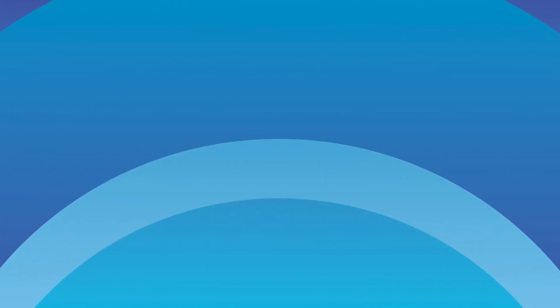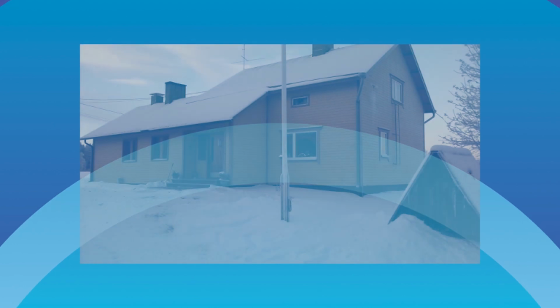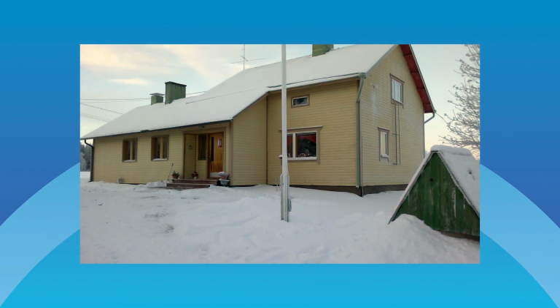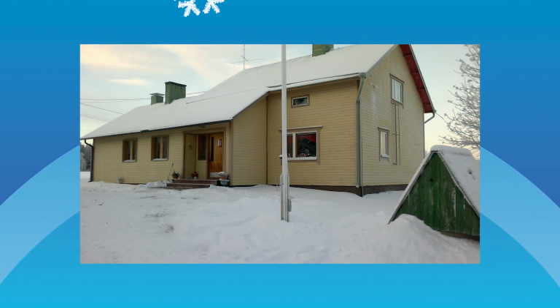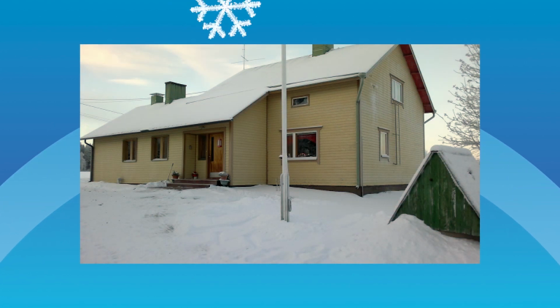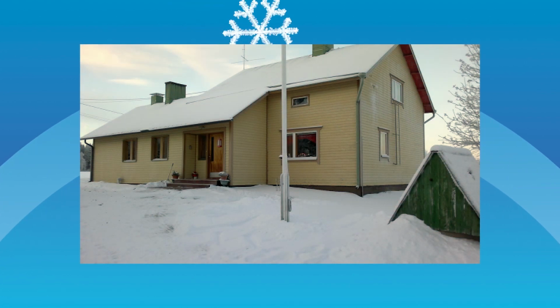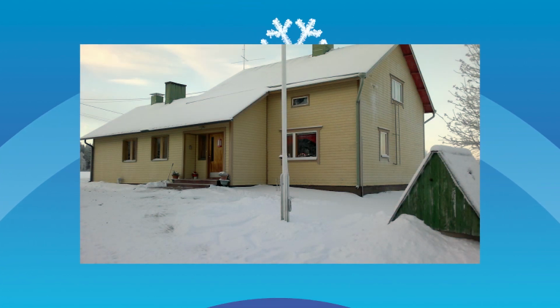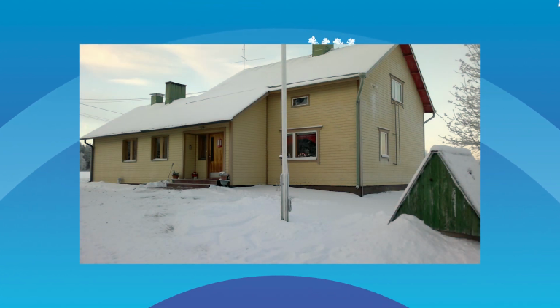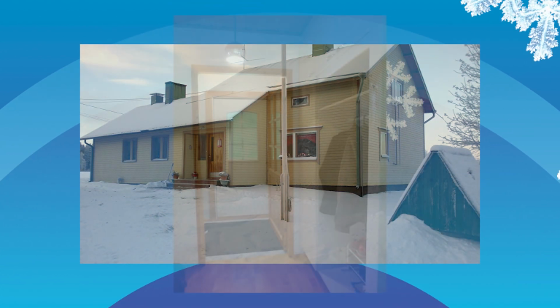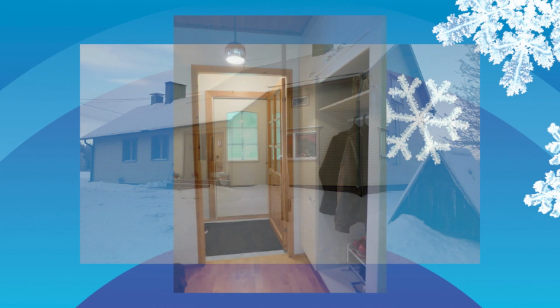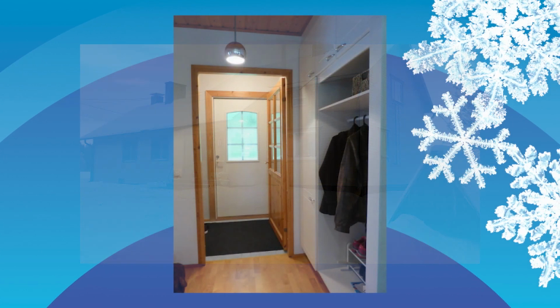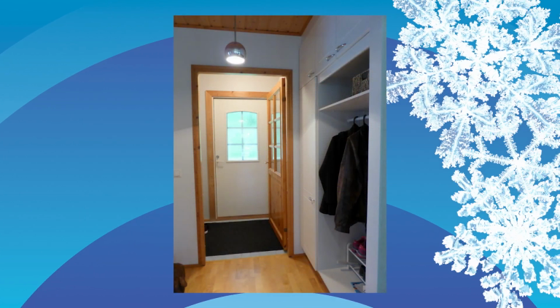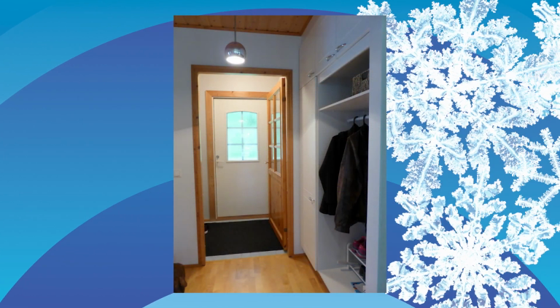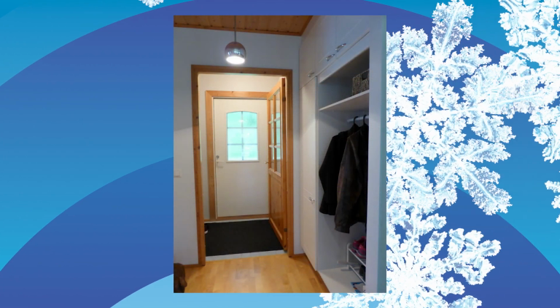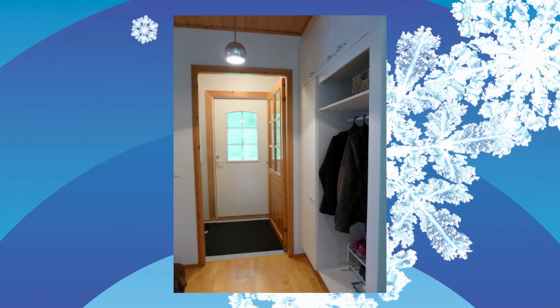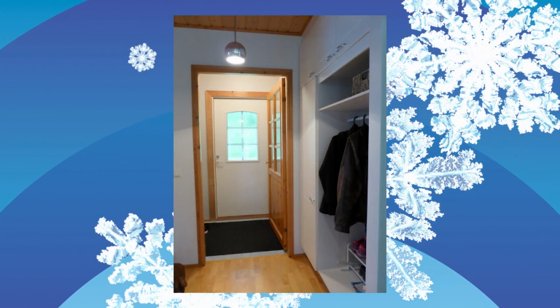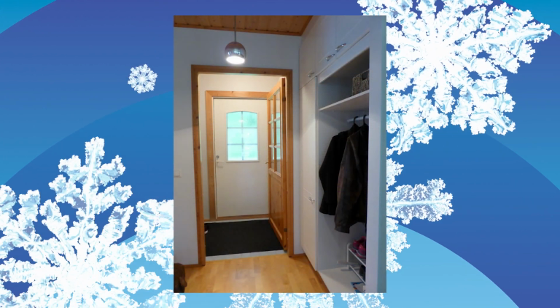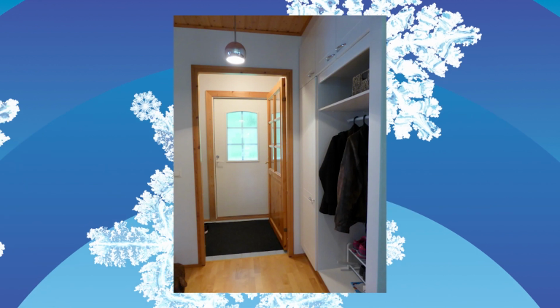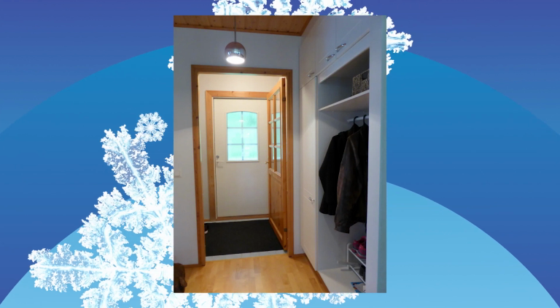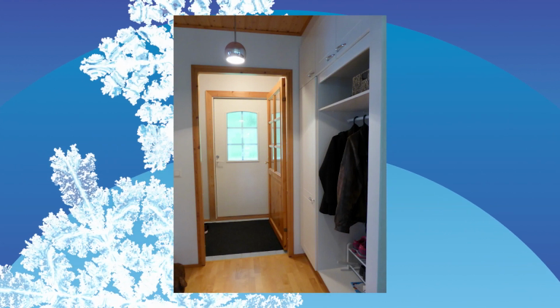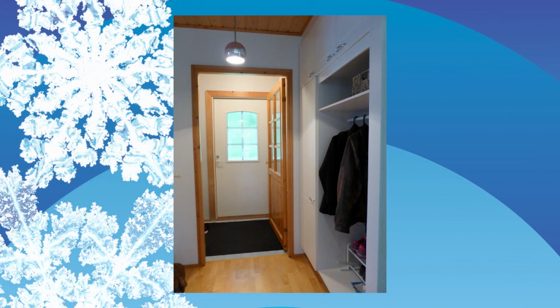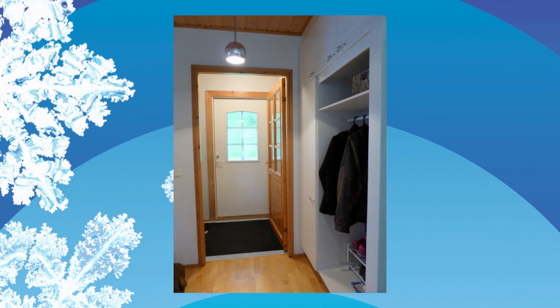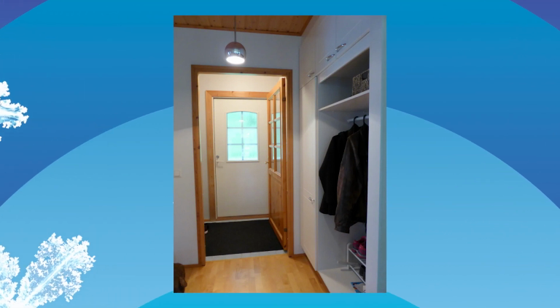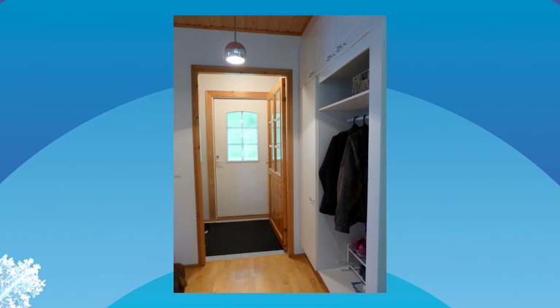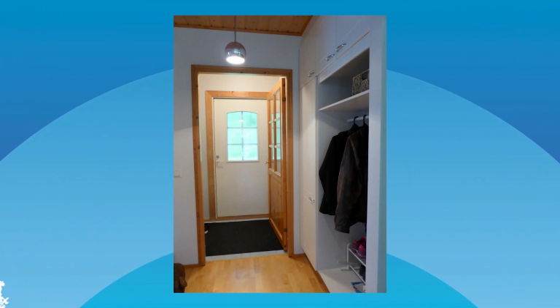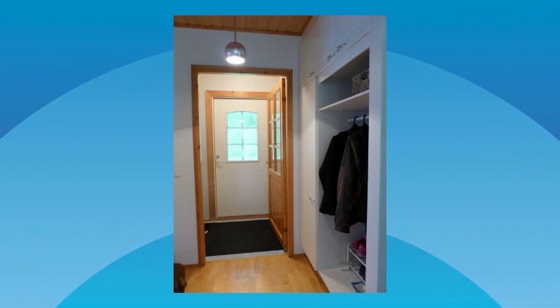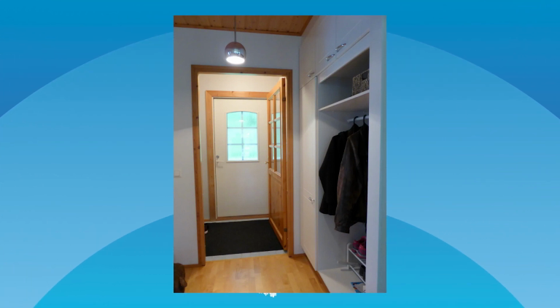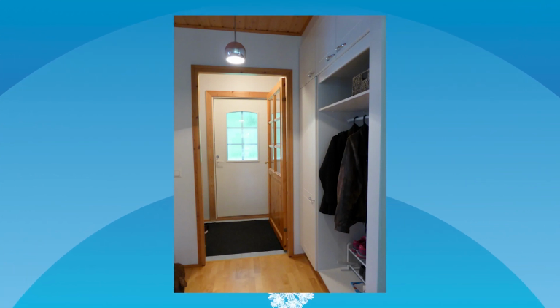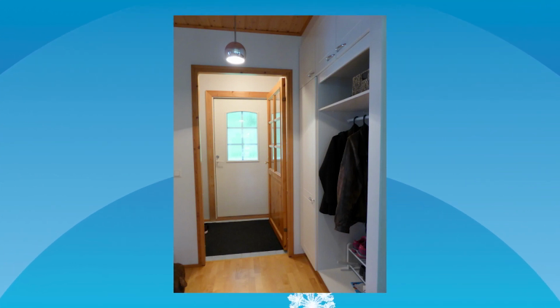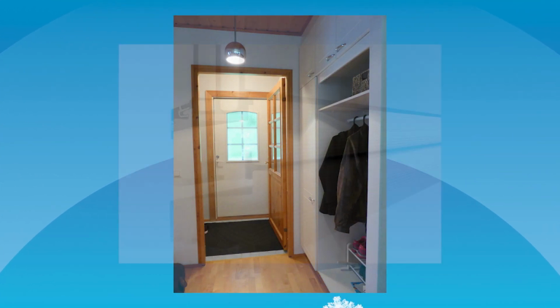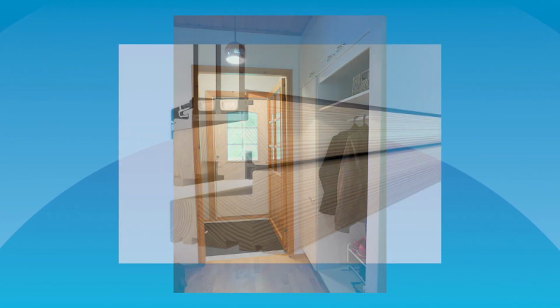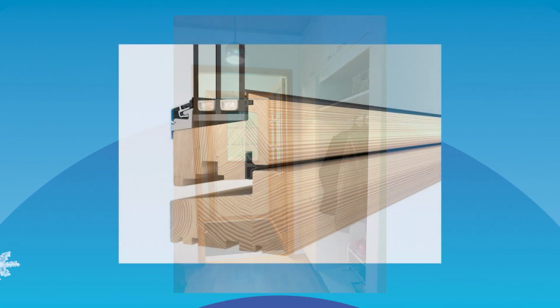Gaps. My mum's house is well-sealed. There are two doors on all the exits to make an air gap, and great sealing around all the windows and doors. It's simple — it's rubber seals.